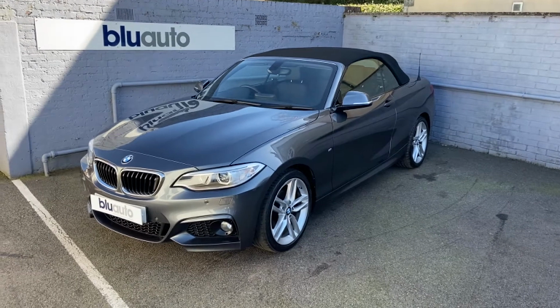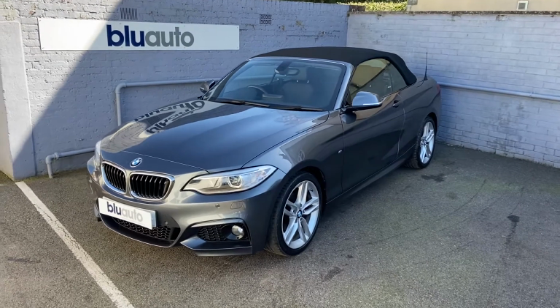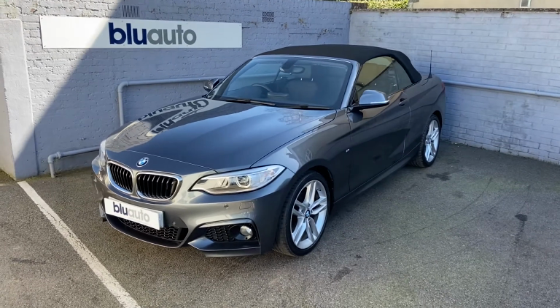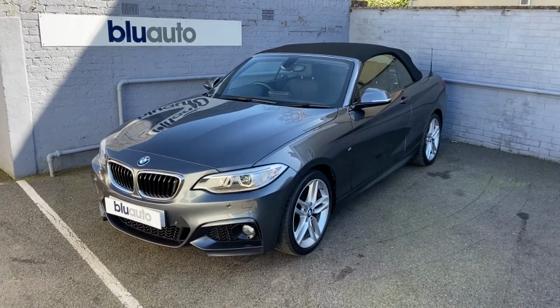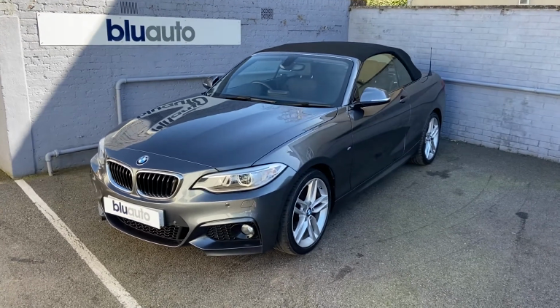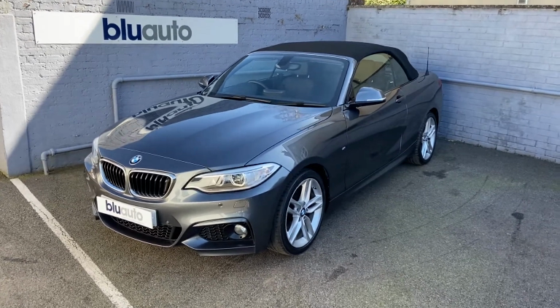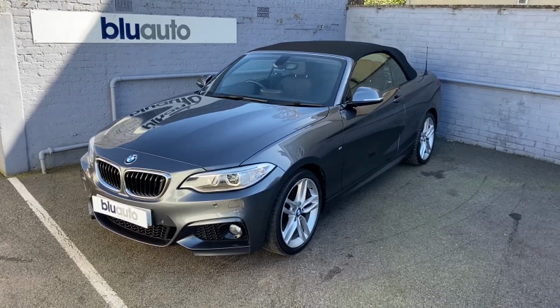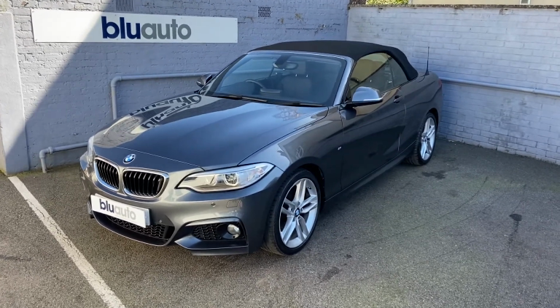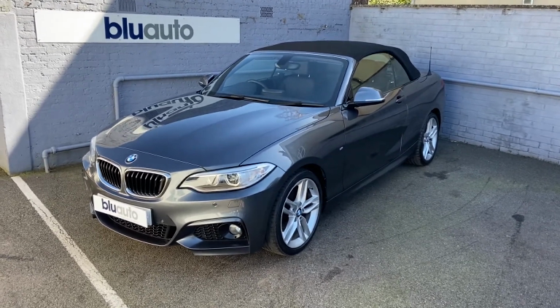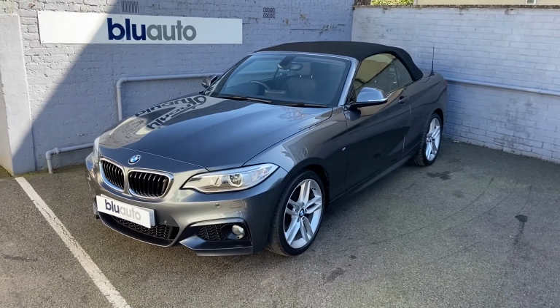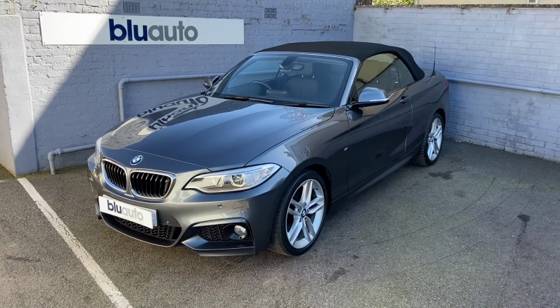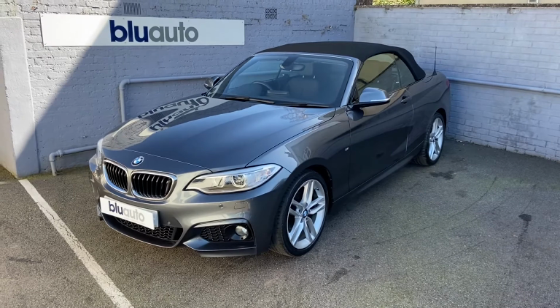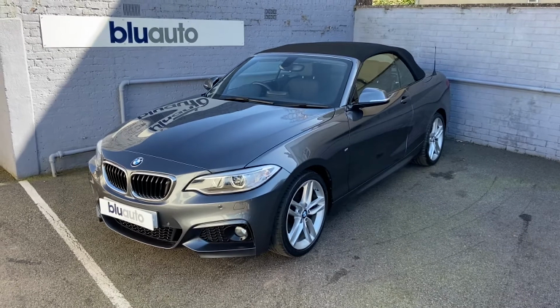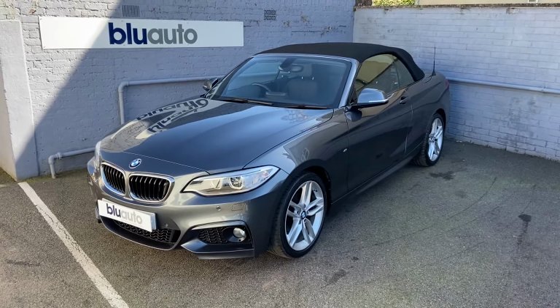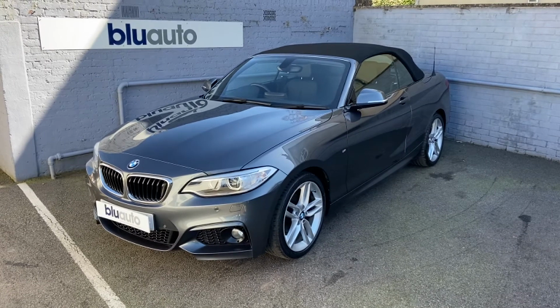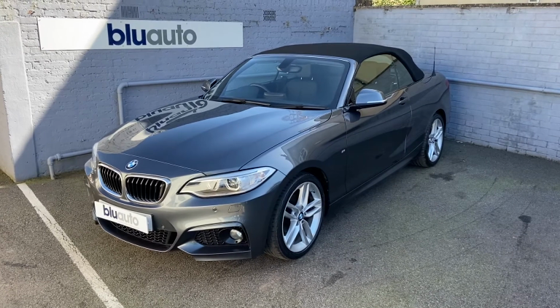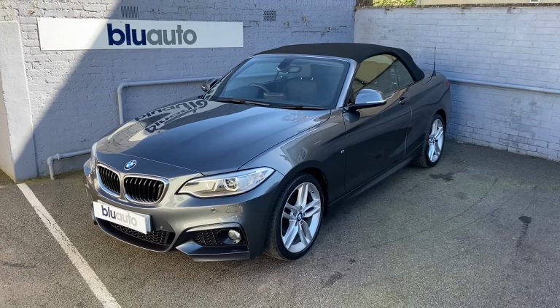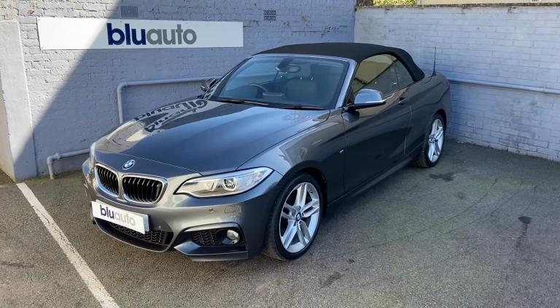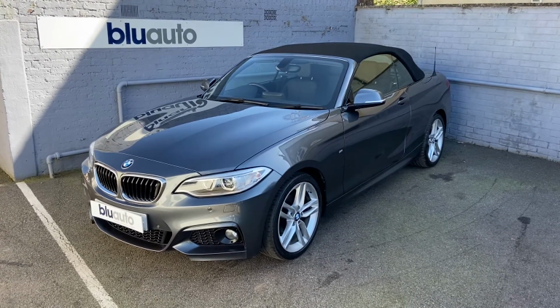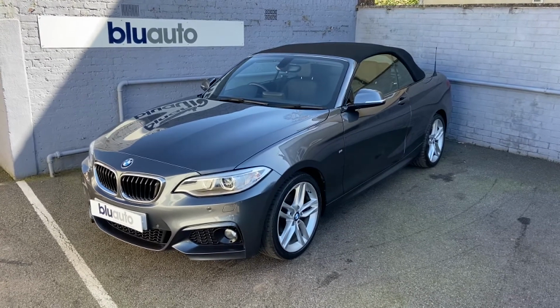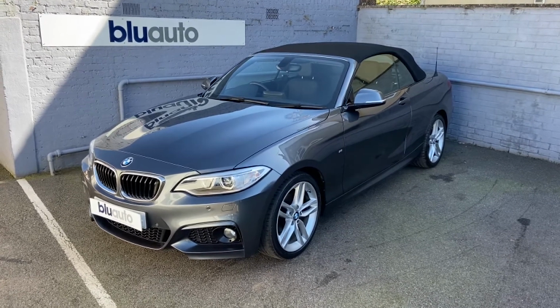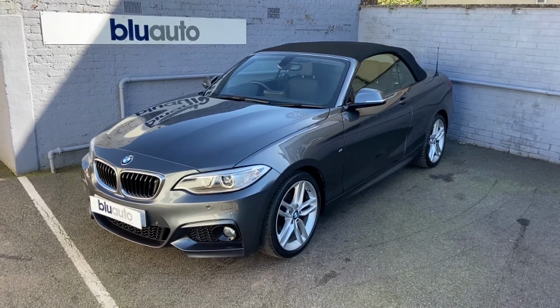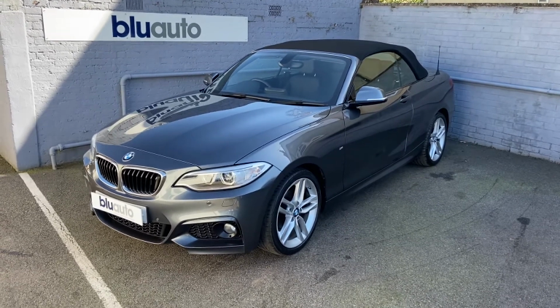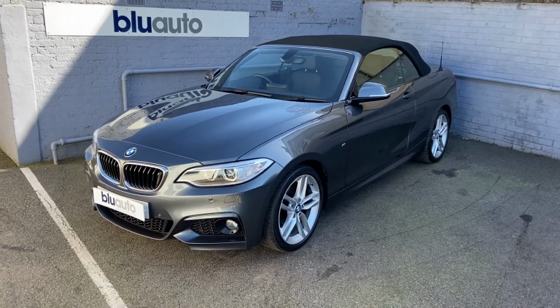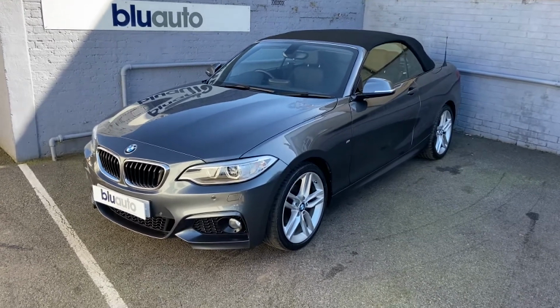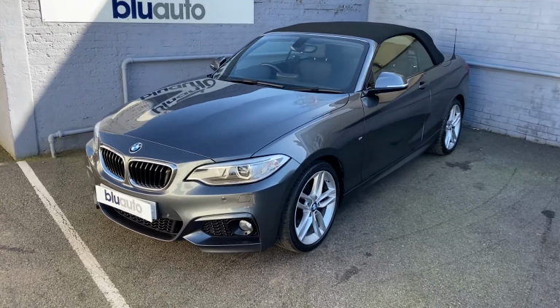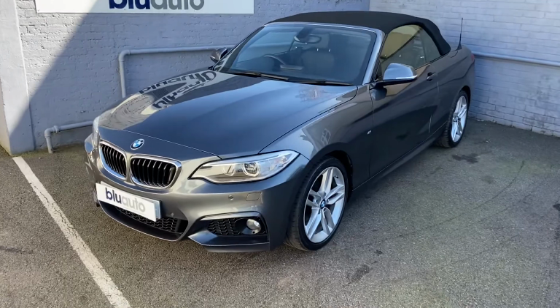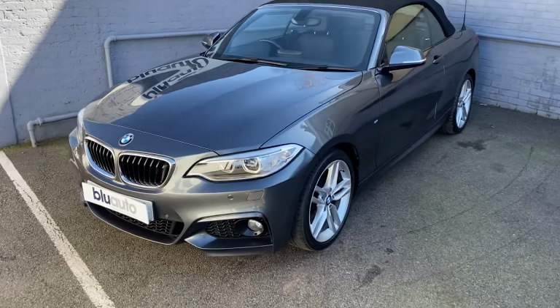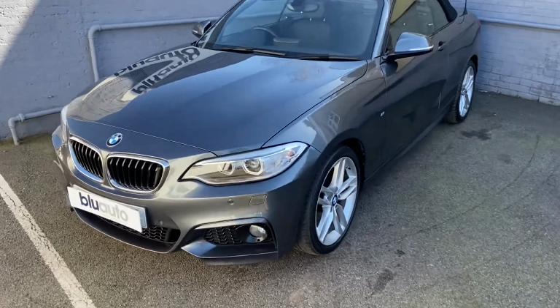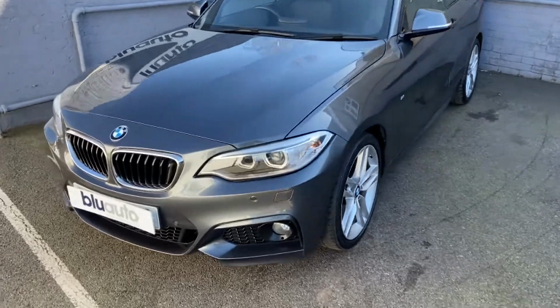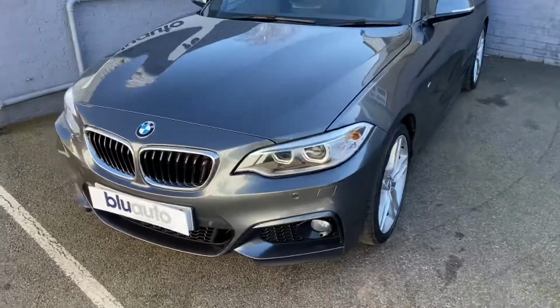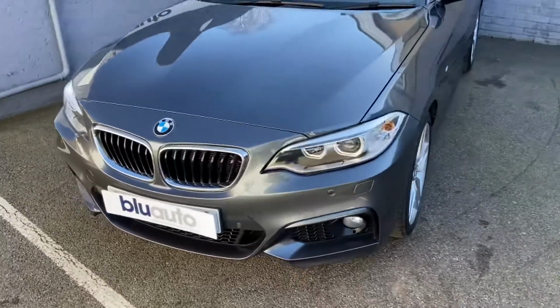The car comes with an impressive specification including front and rear parking sensors, leather heated seats, satellite navigation, as well as upgraded alloys to name a few. Finishing in metallic grey.